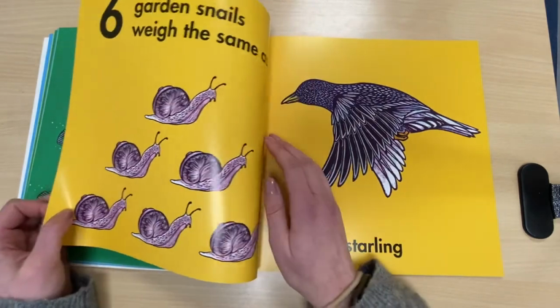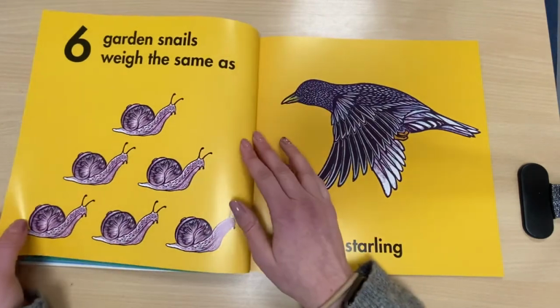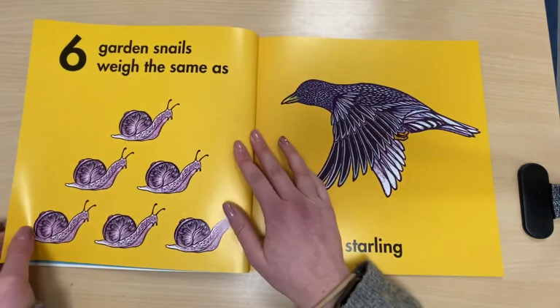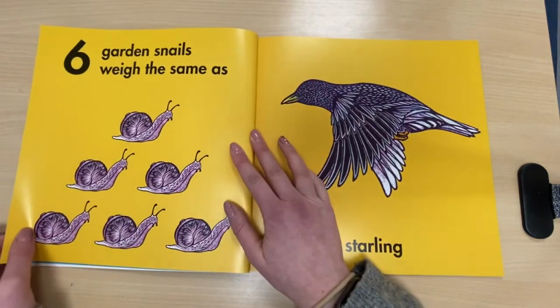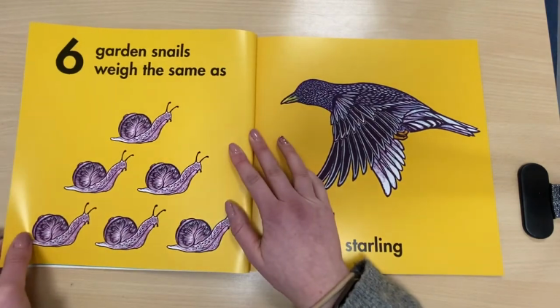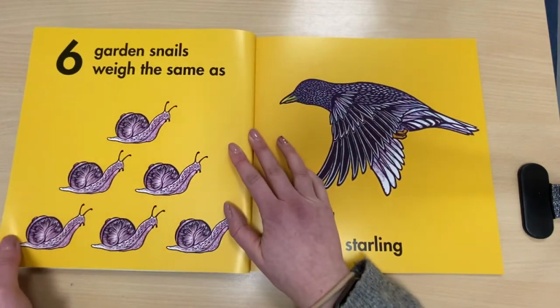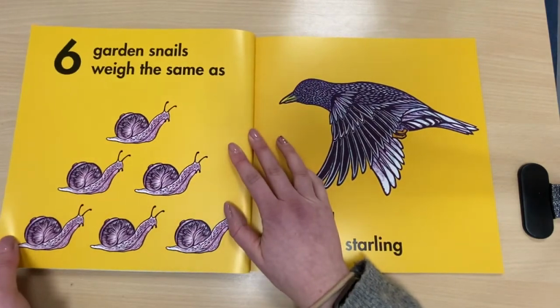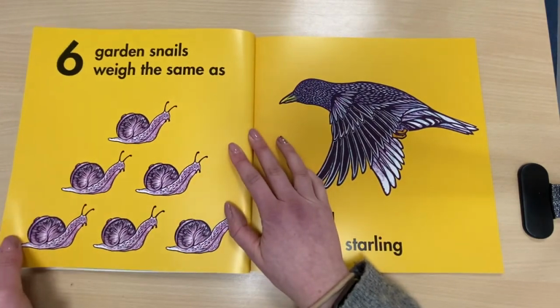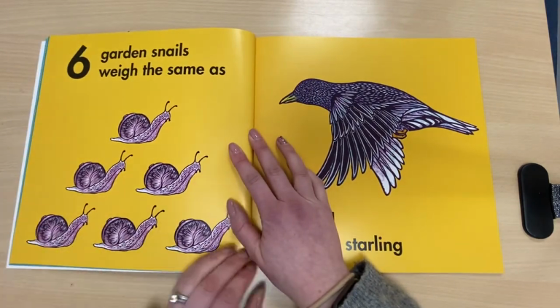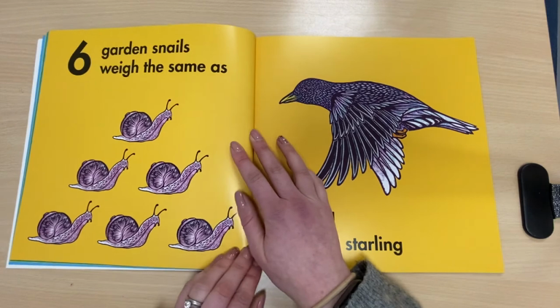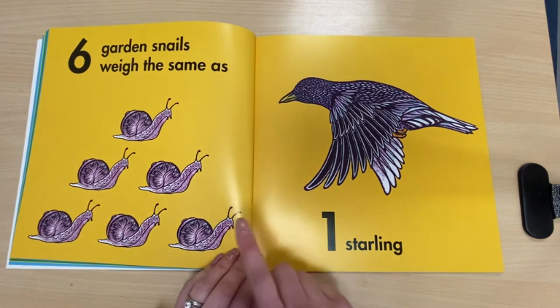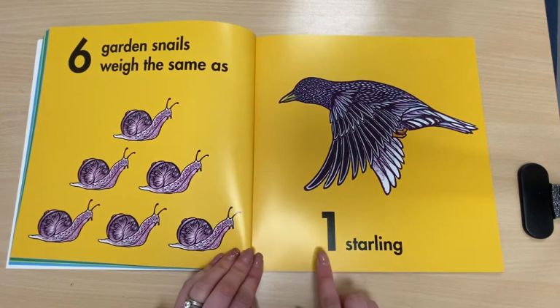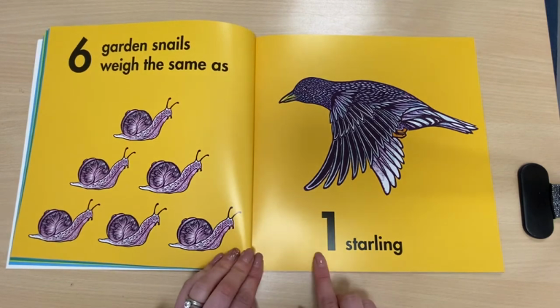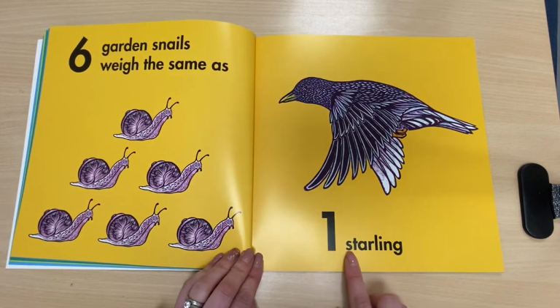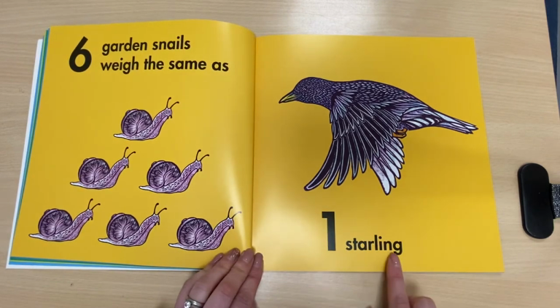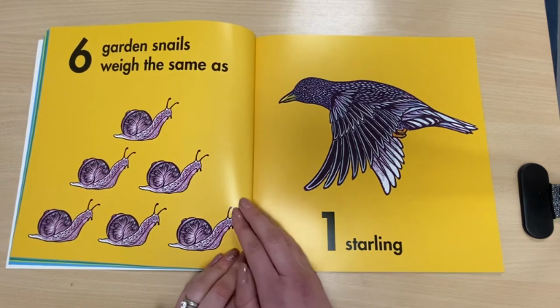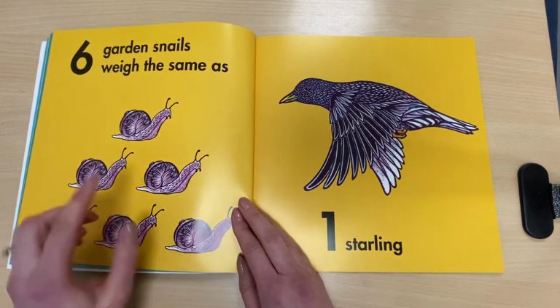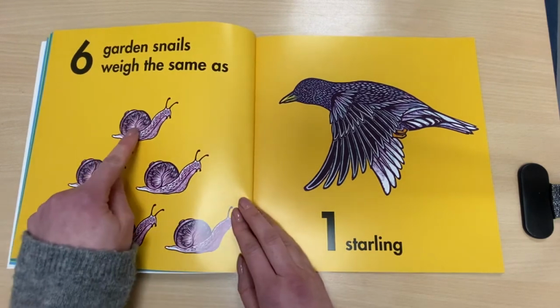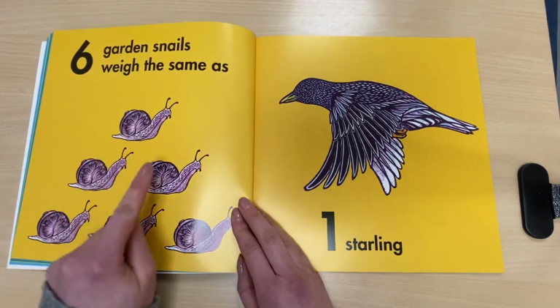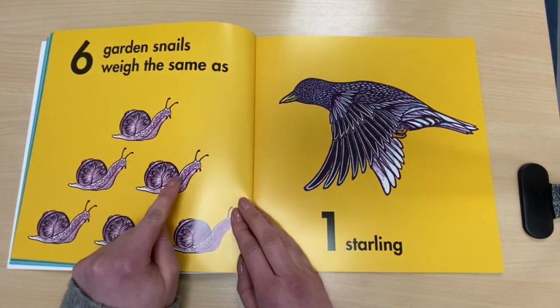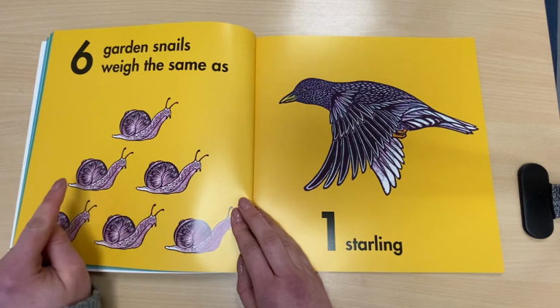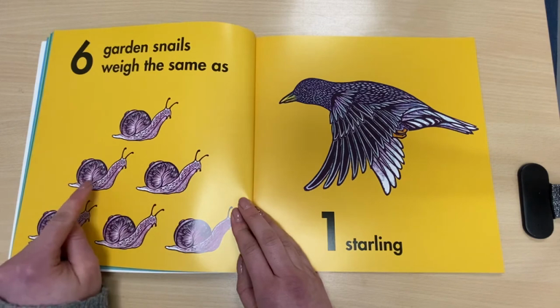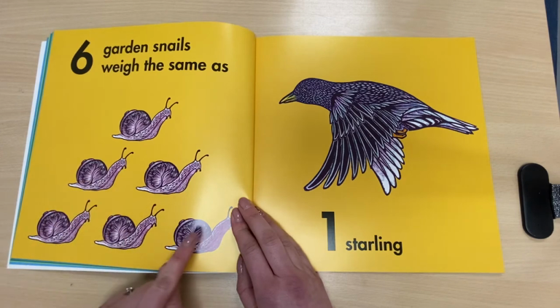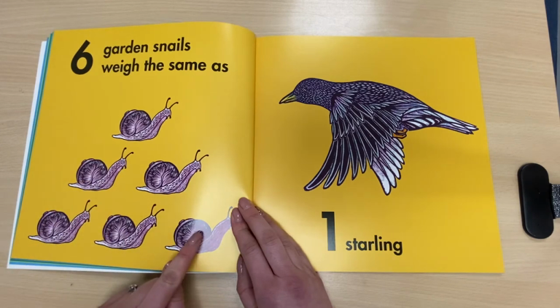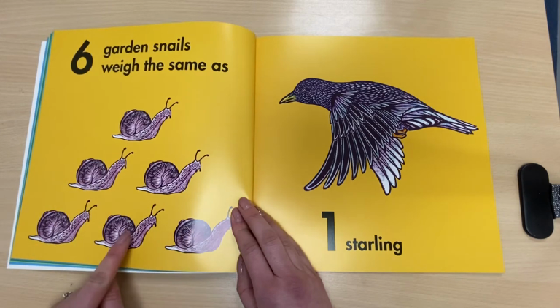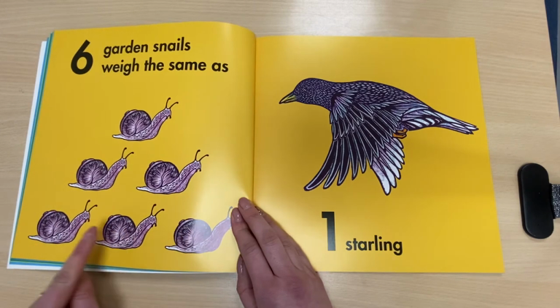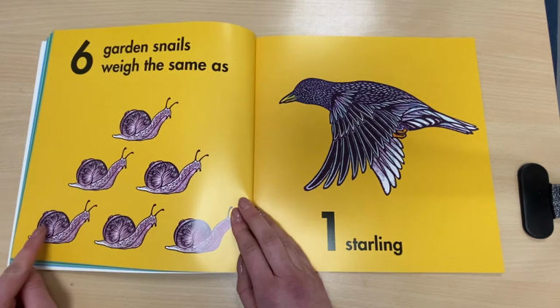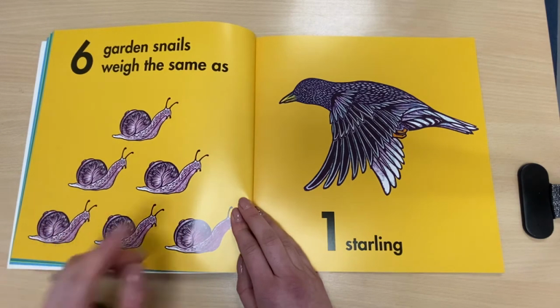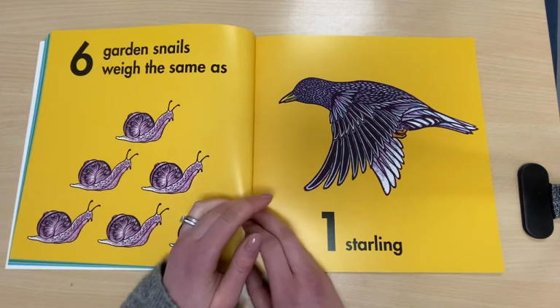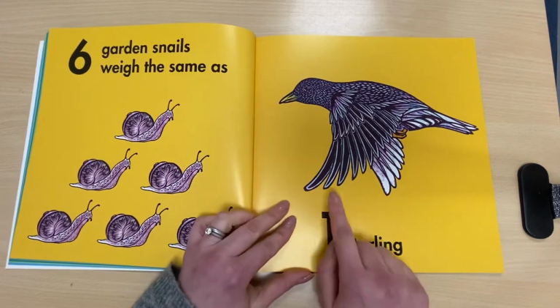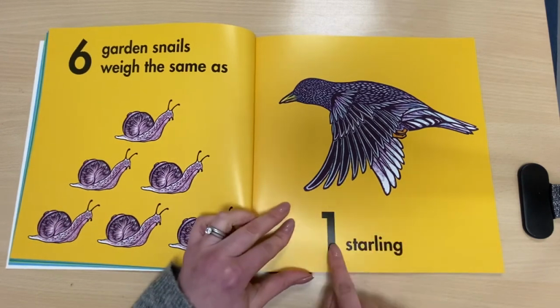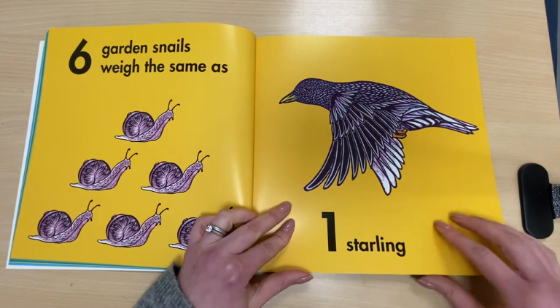Well done. Six garden snails weigh the same as one starling. One, two, three, four, five, six. One starling.